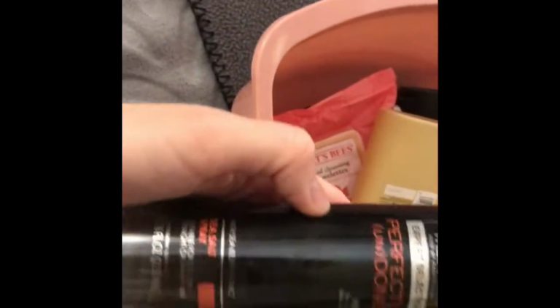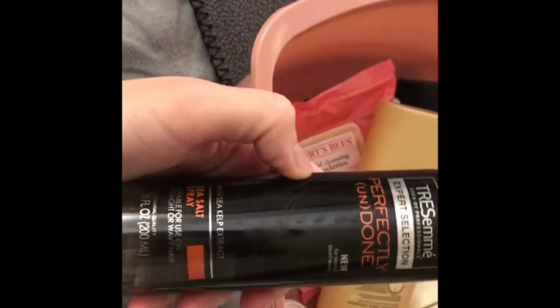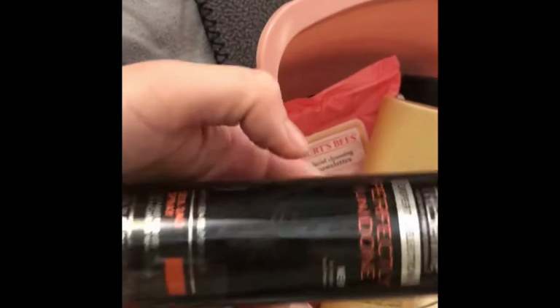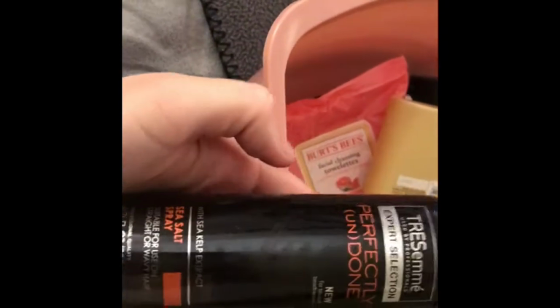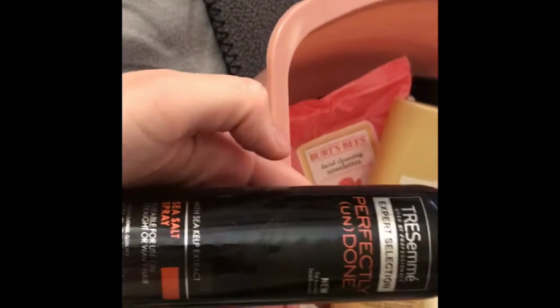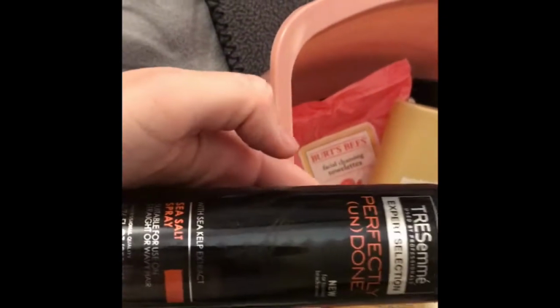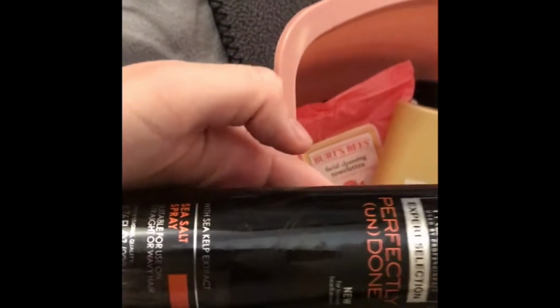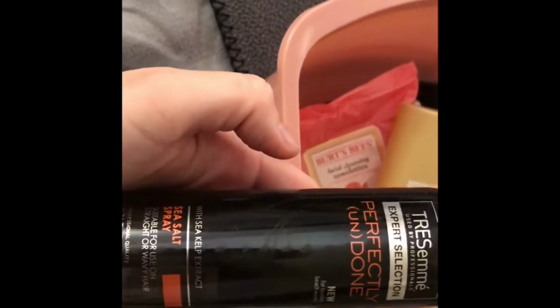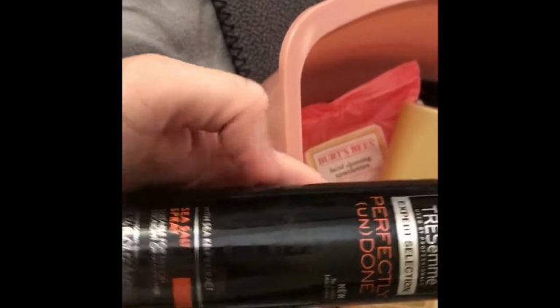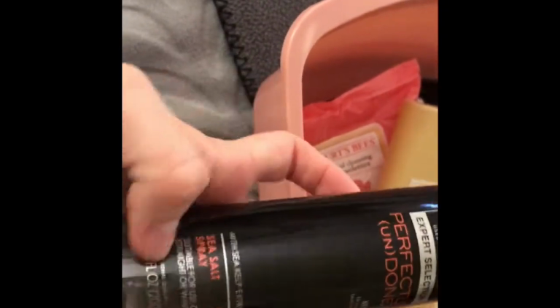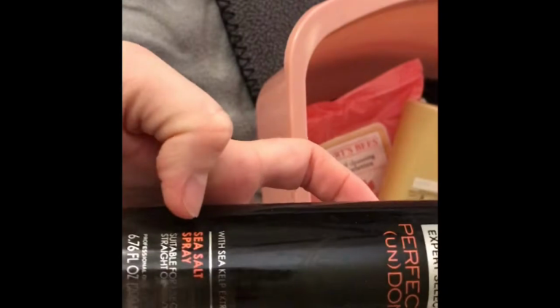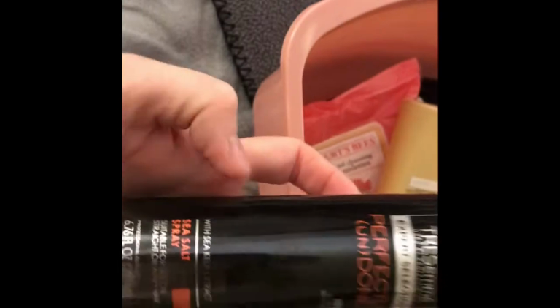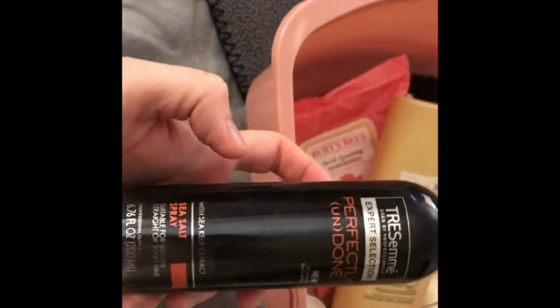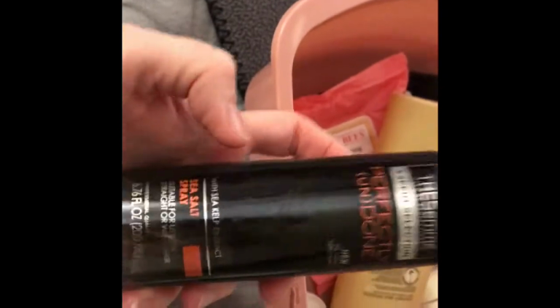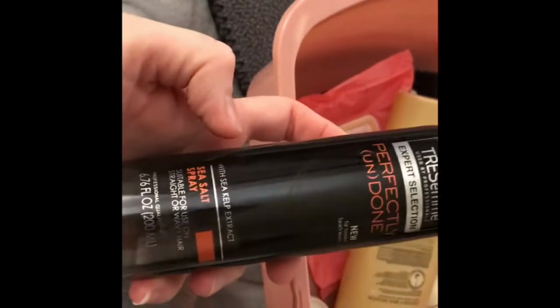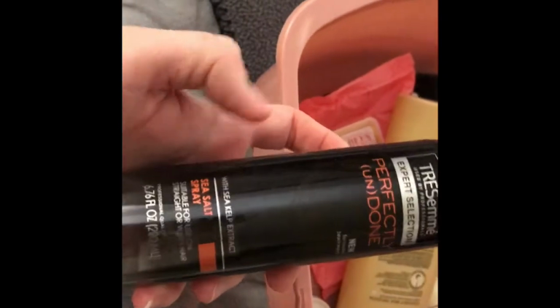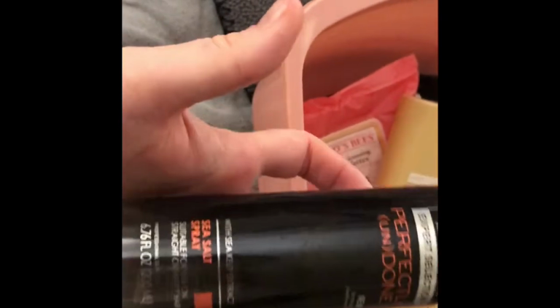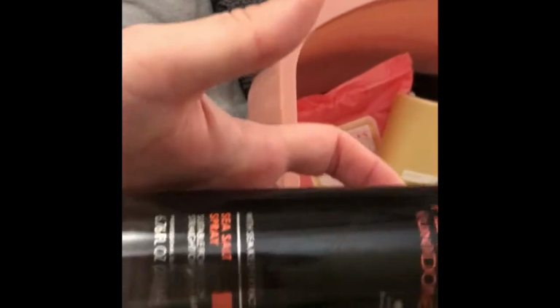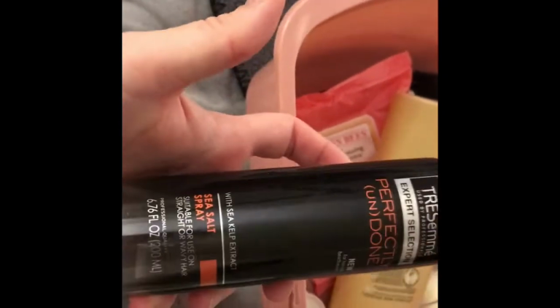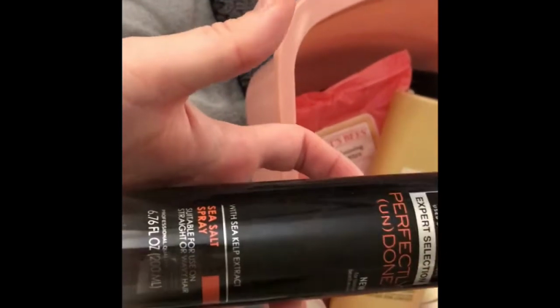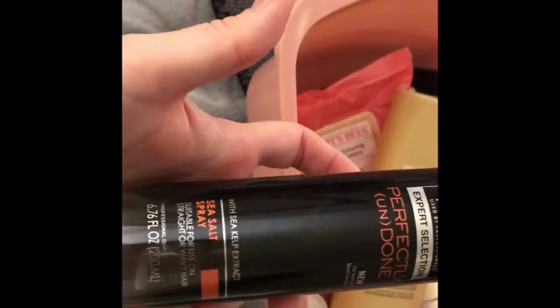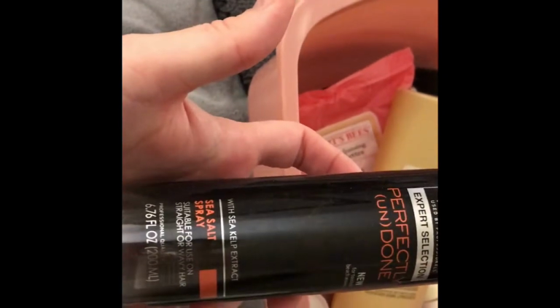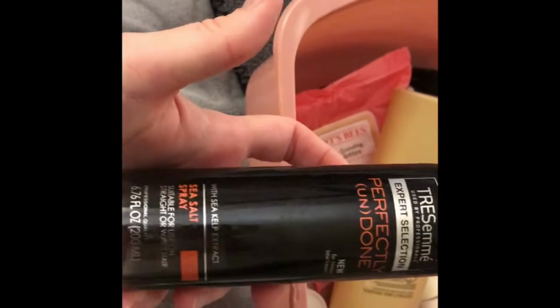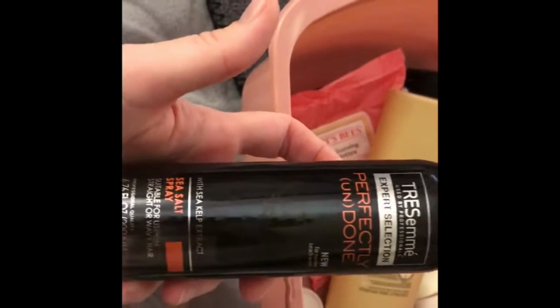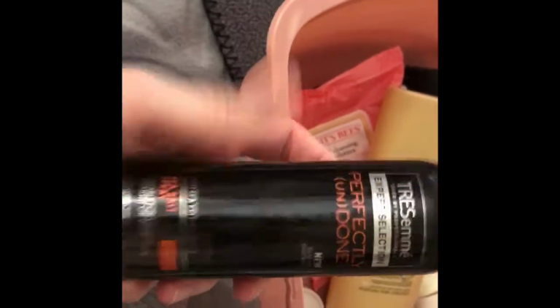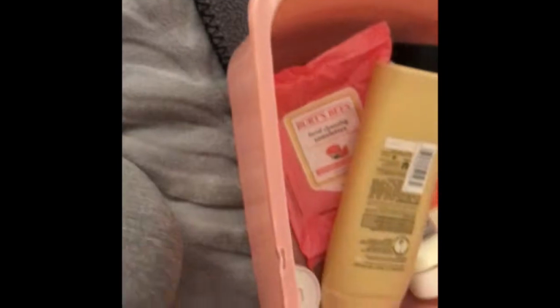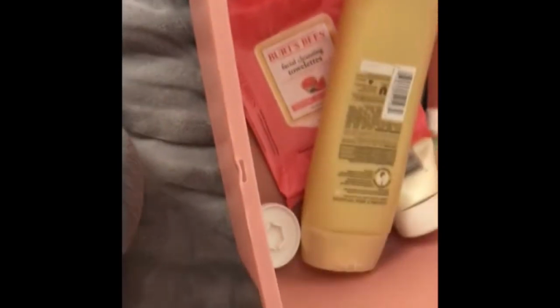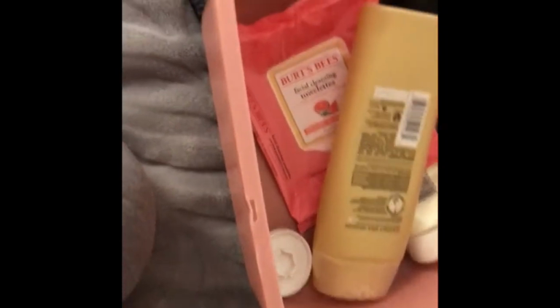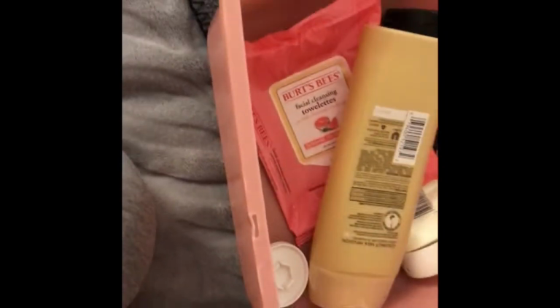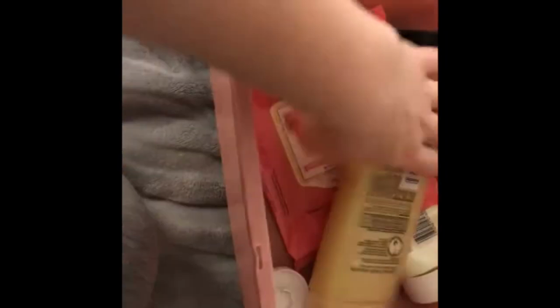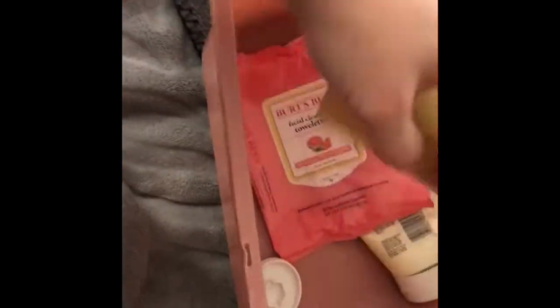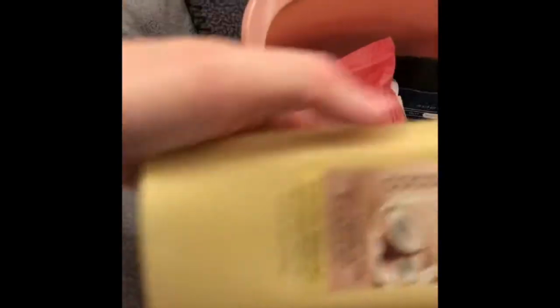I like this a lot on days I just want to scrunch my hair. People compliment me on my hair the days I use it. I like this and will probably be repurchasing it at some point.